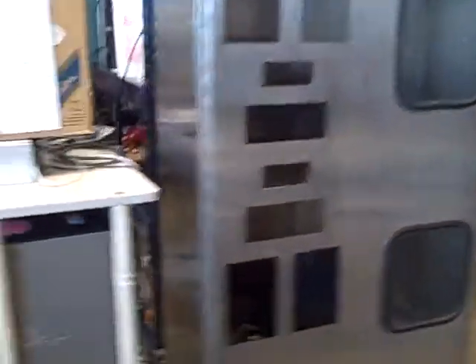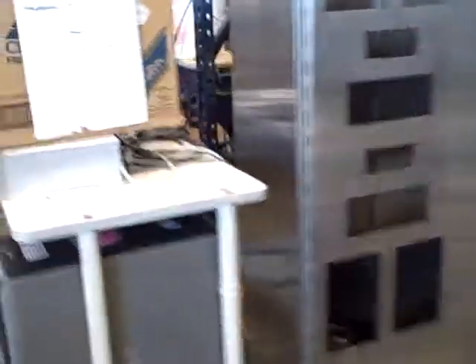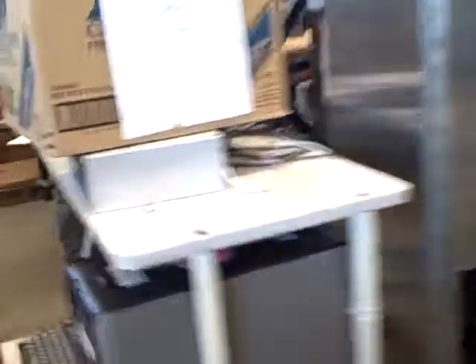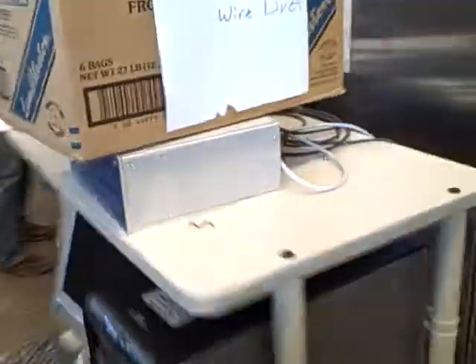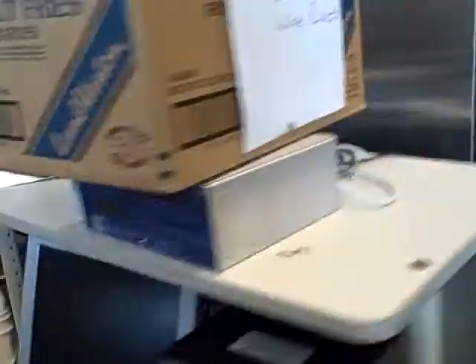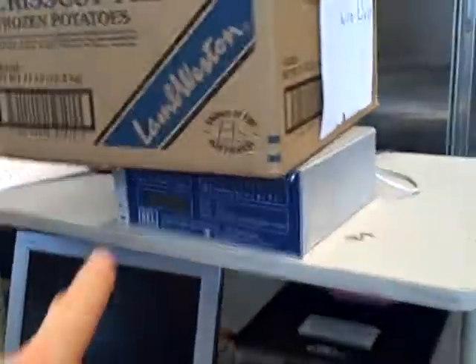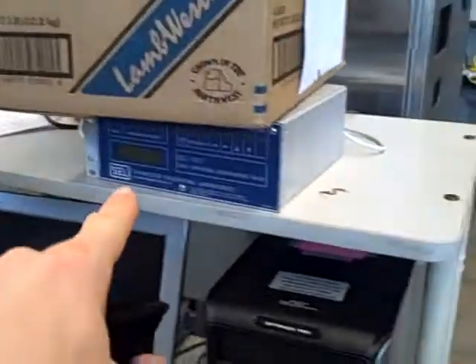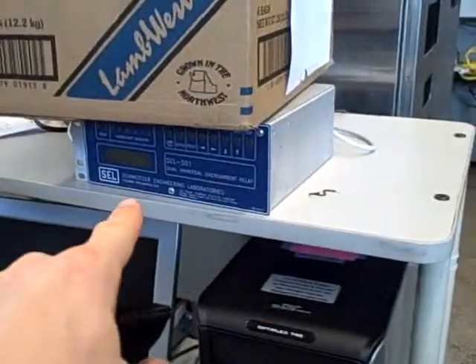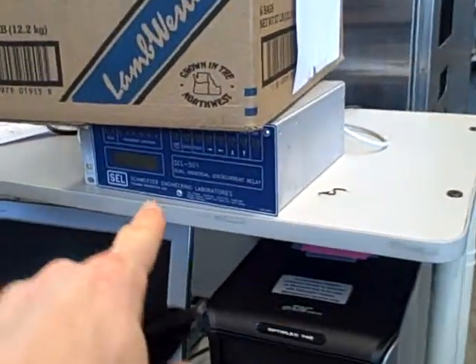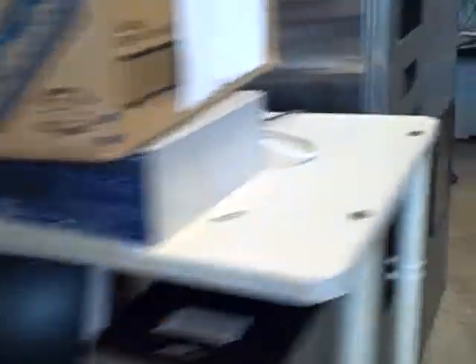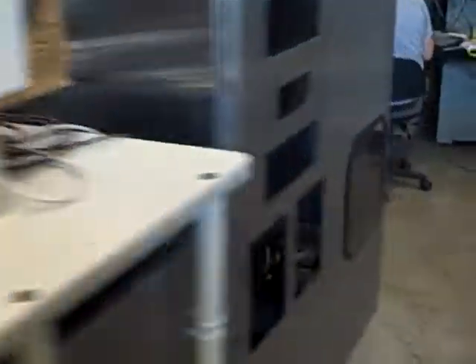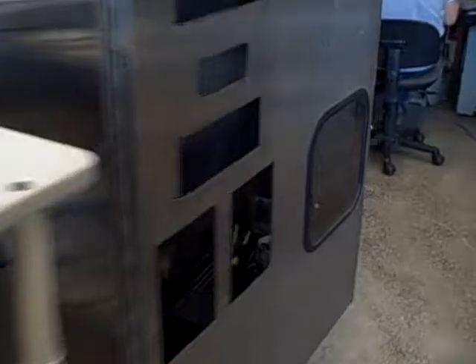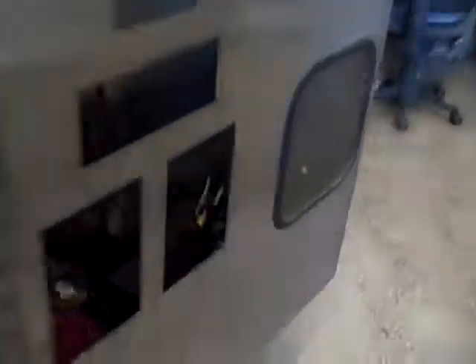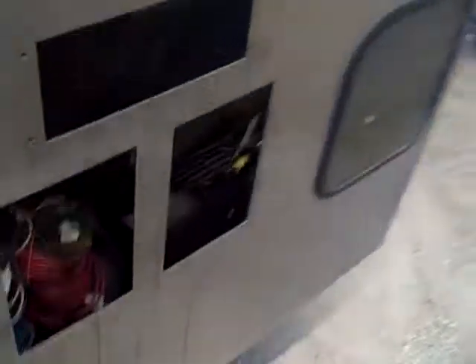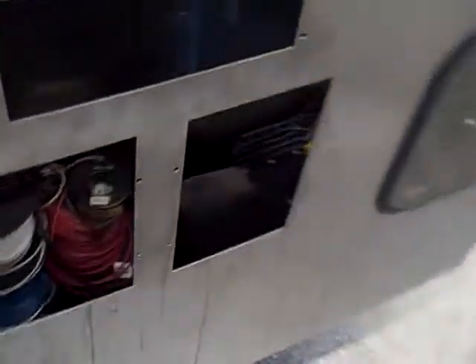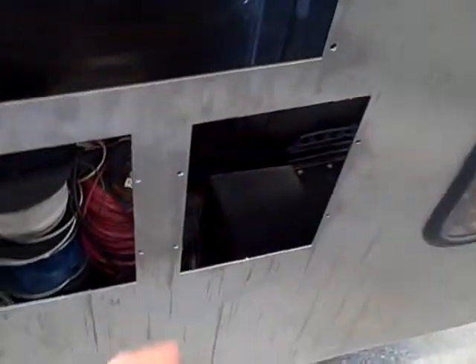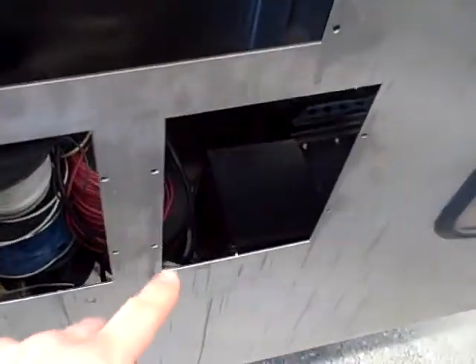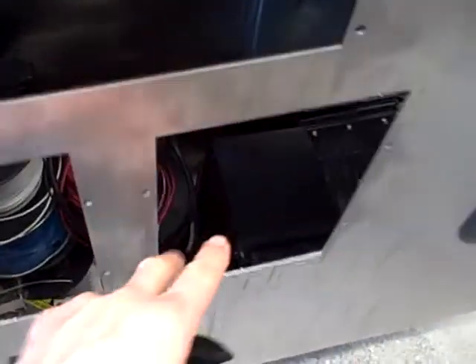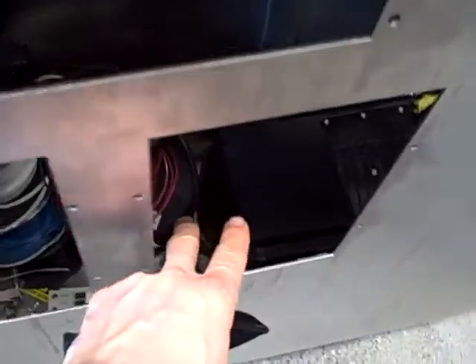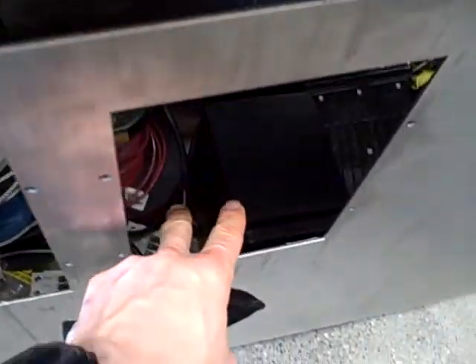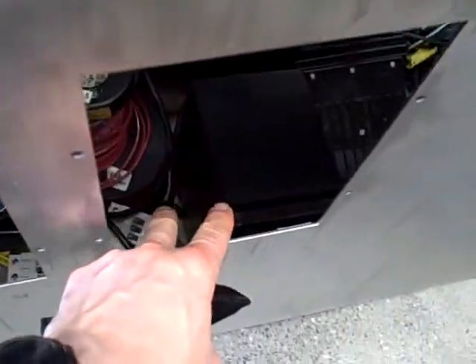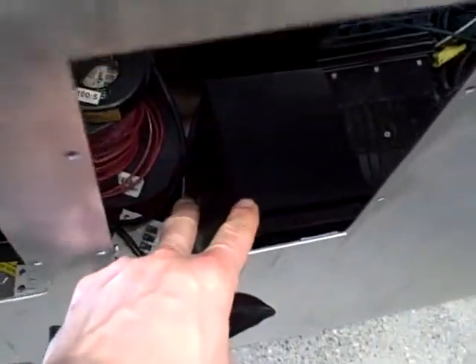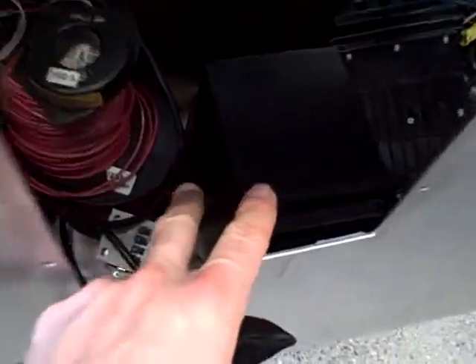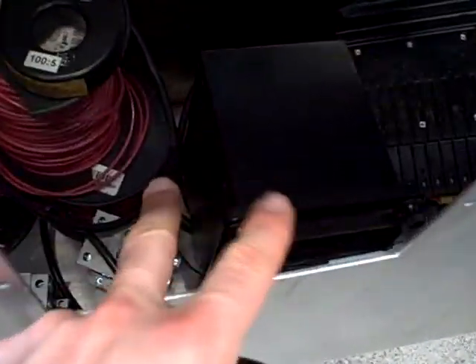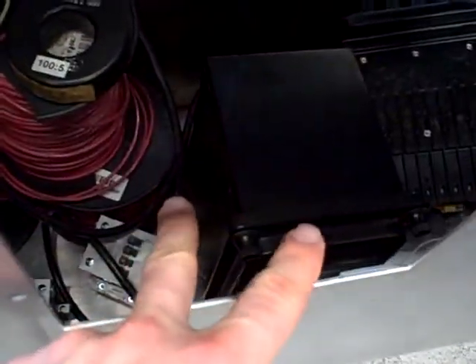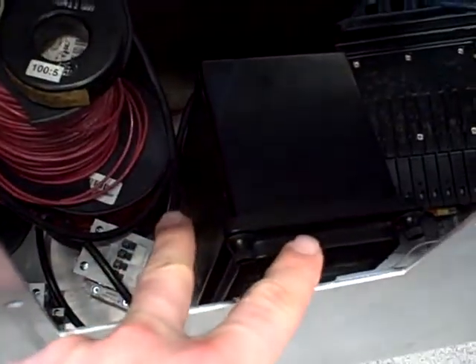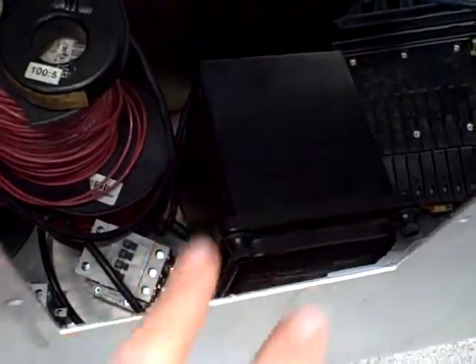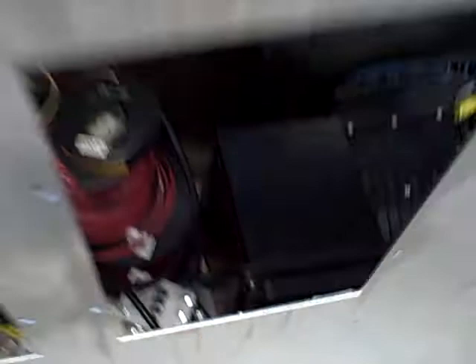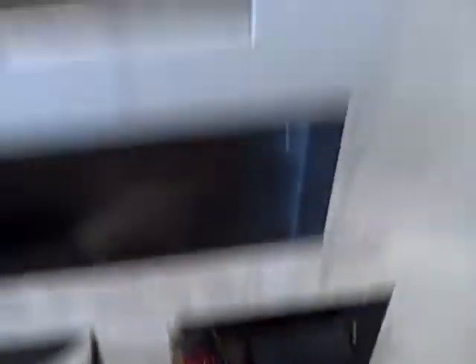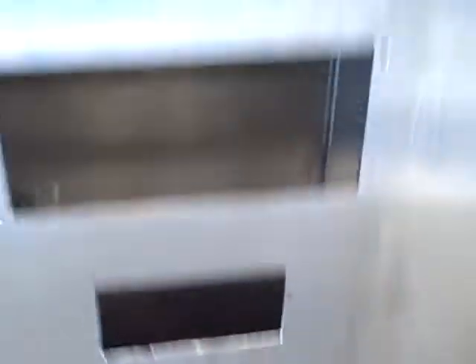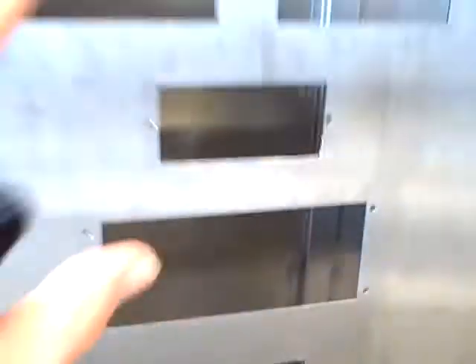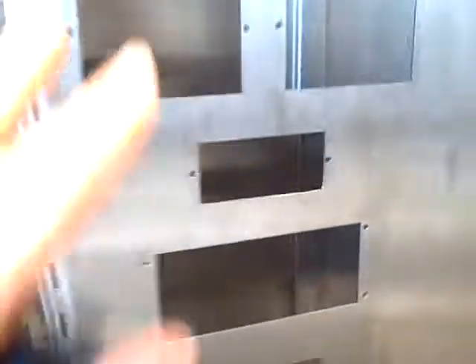Into this we're going to have our Schweitzer model 501 overcurrent relay, and inside here you can see we've got a couple of old General Electric relays stored. Those are also going to go in the panel front.